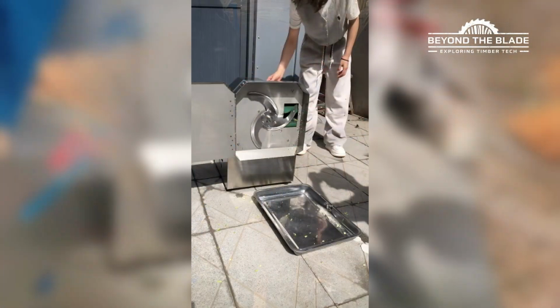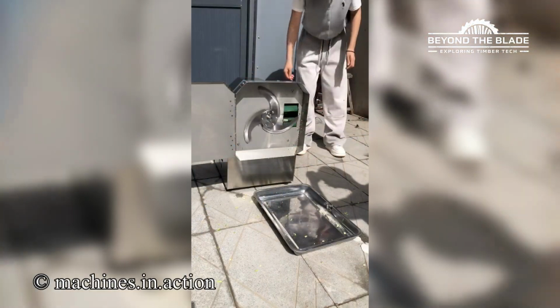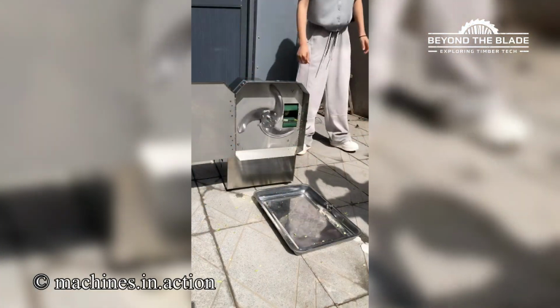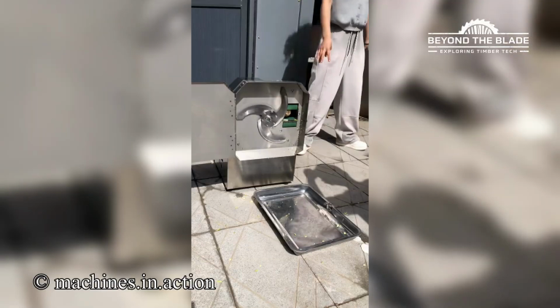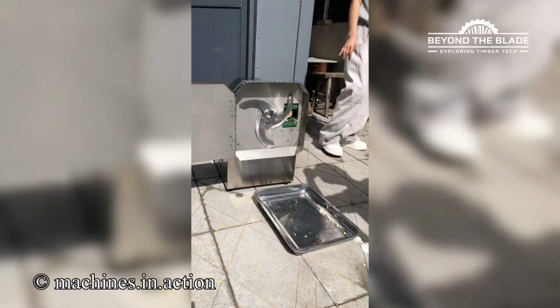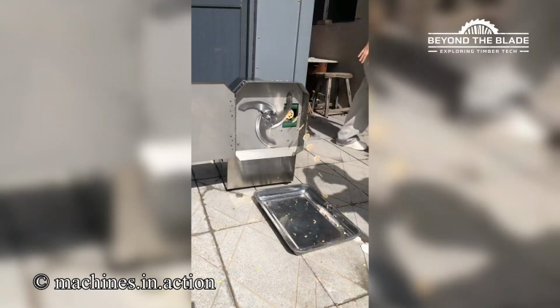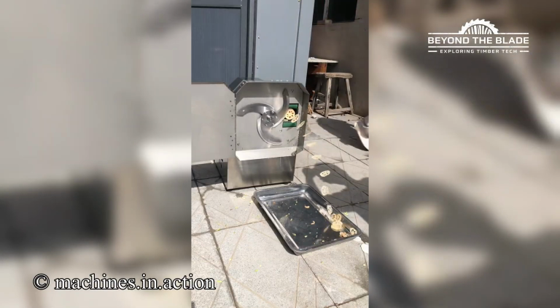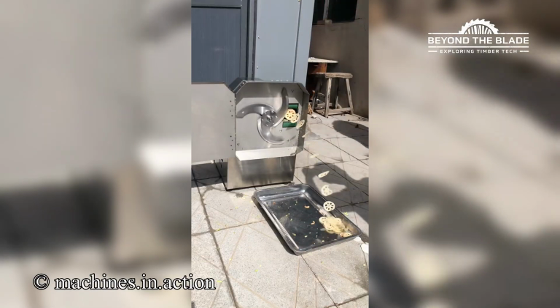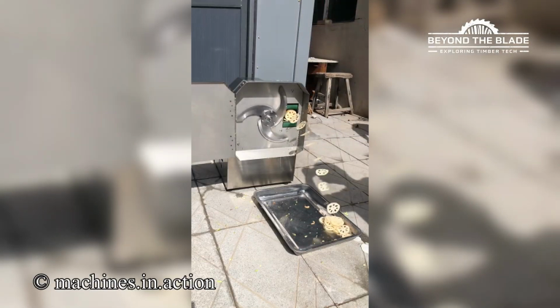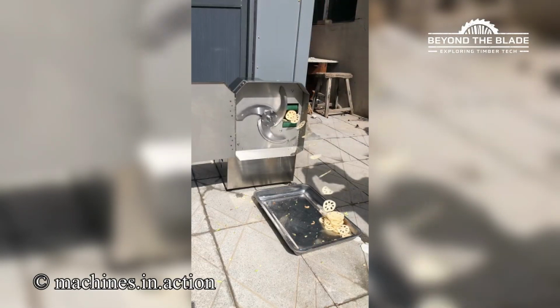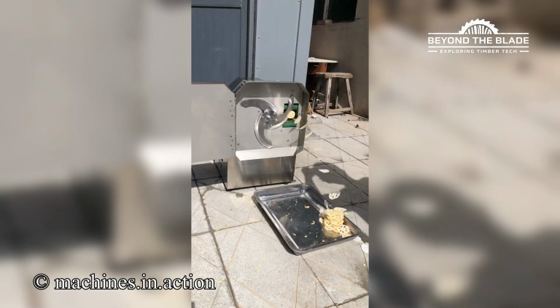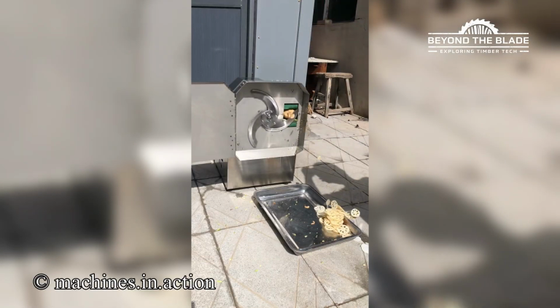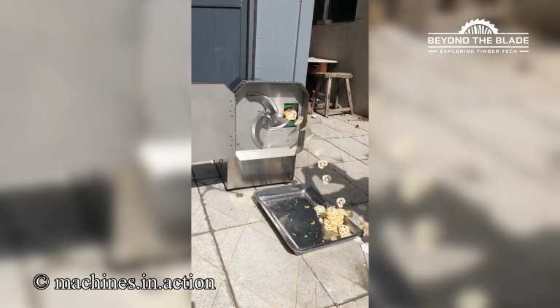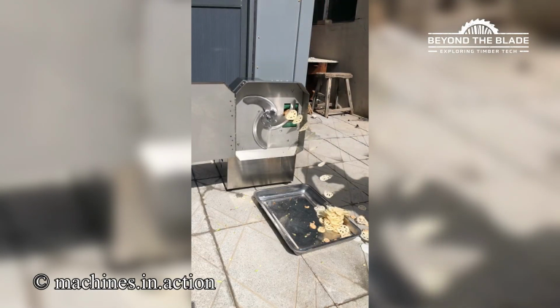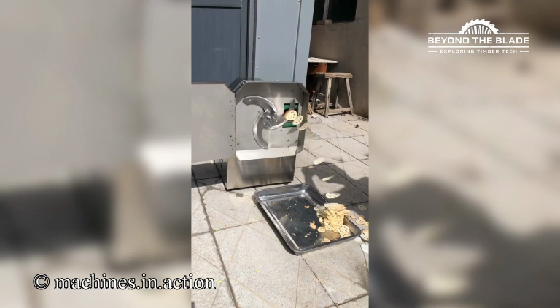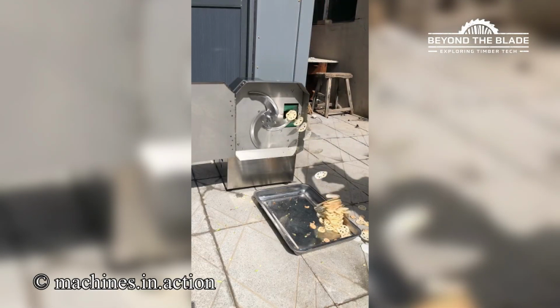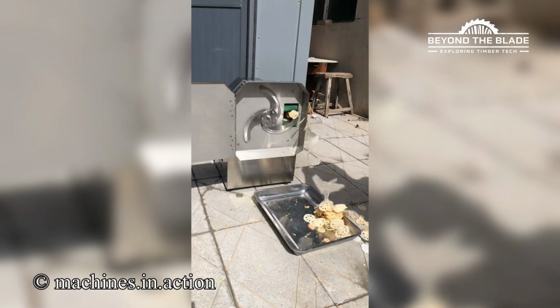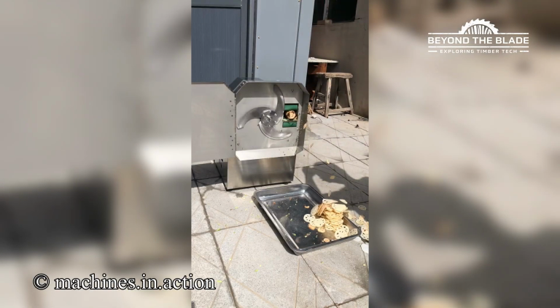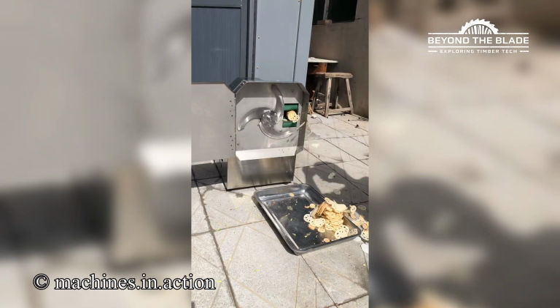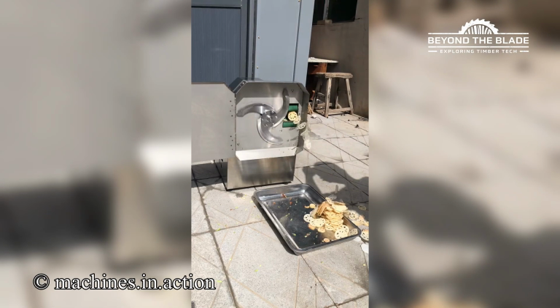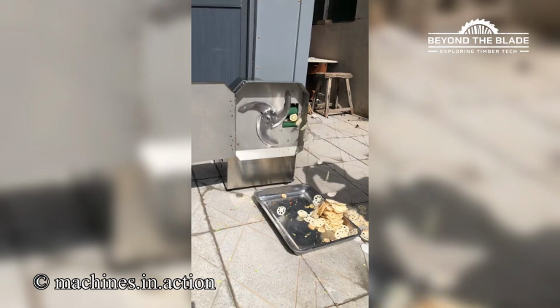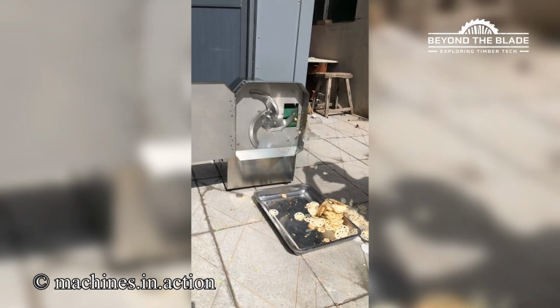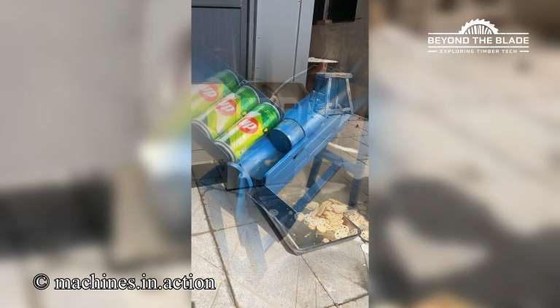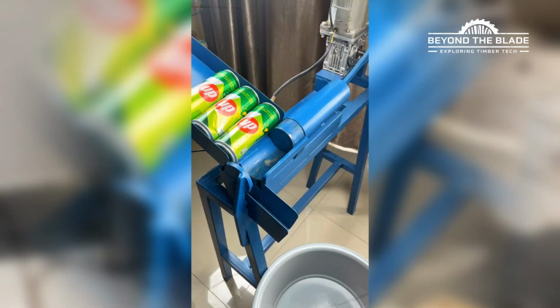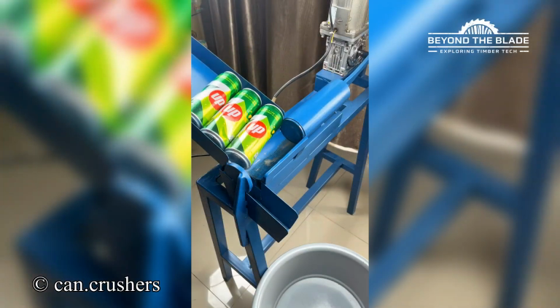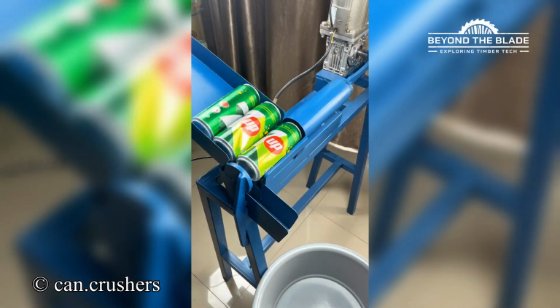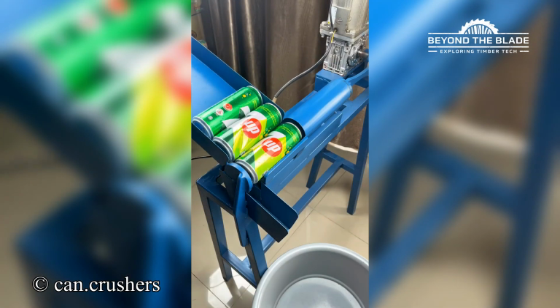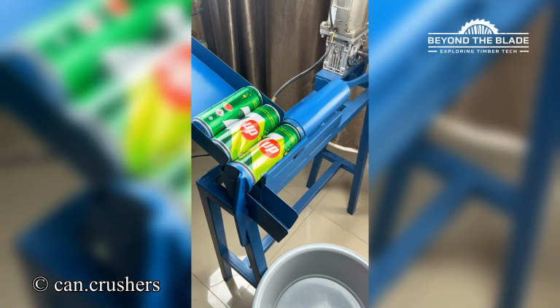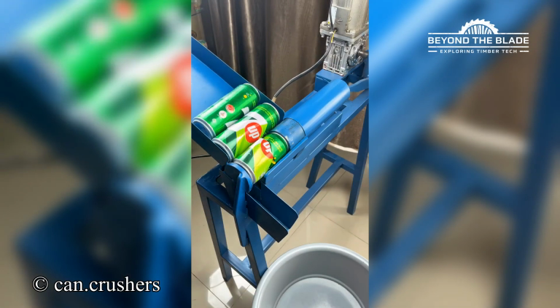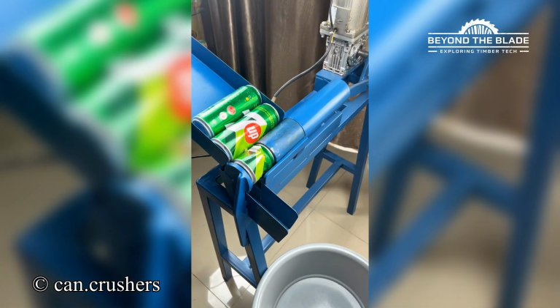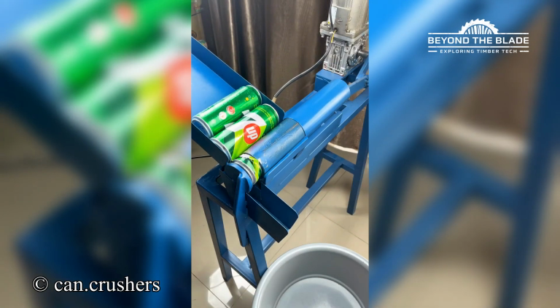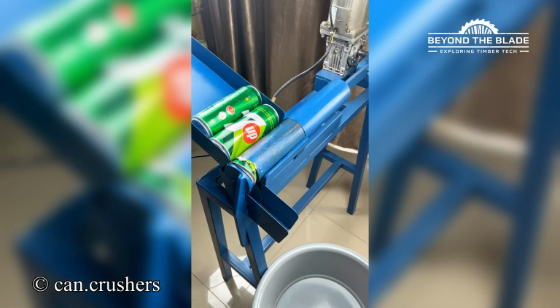You can barely even see the blades move. This machine's got one job and it's taking it personally.